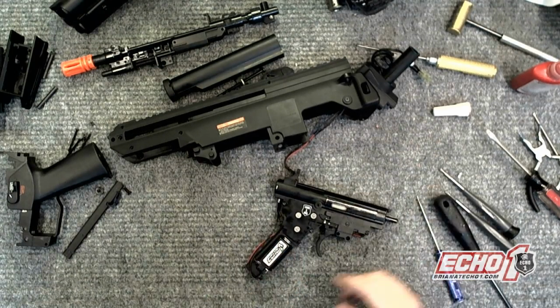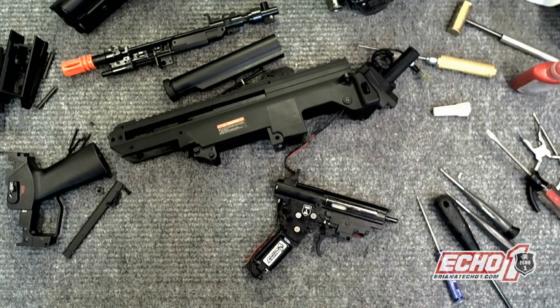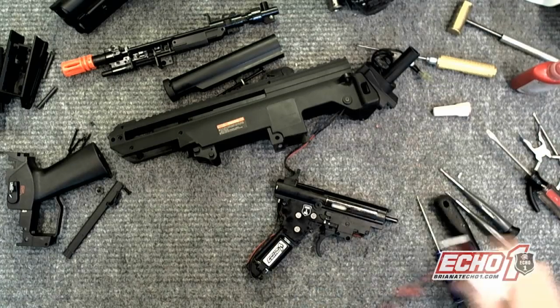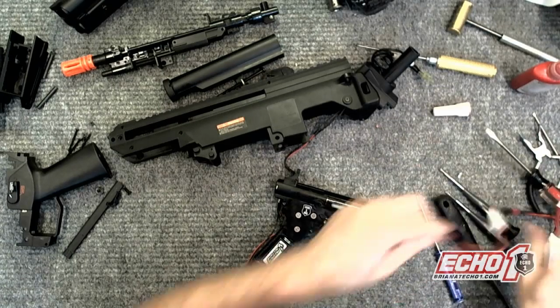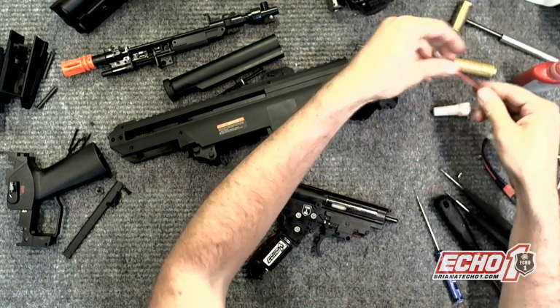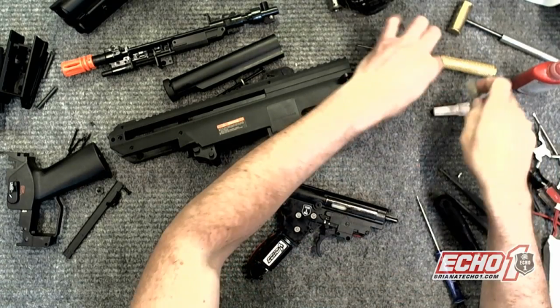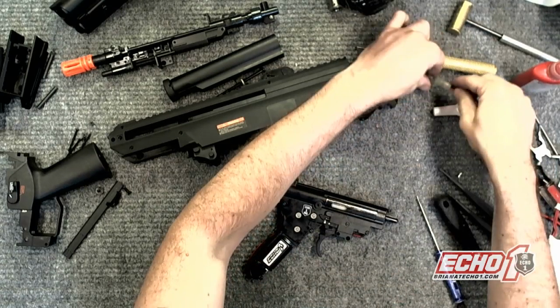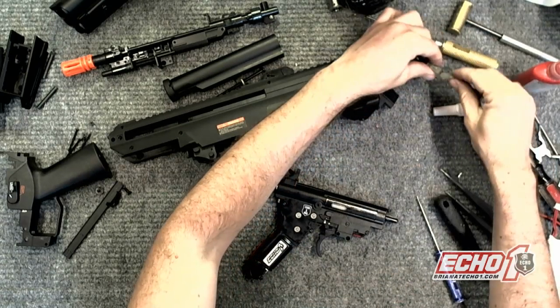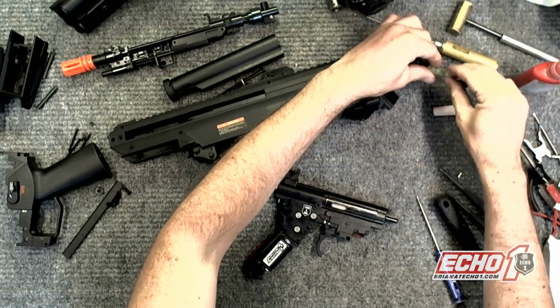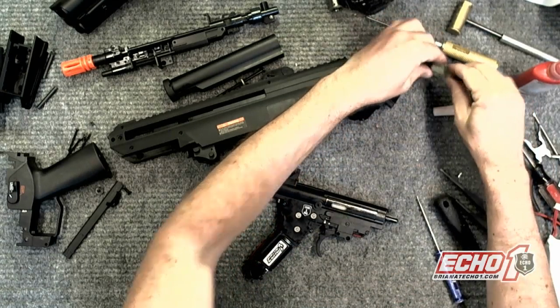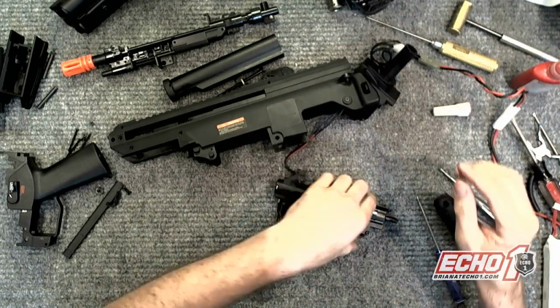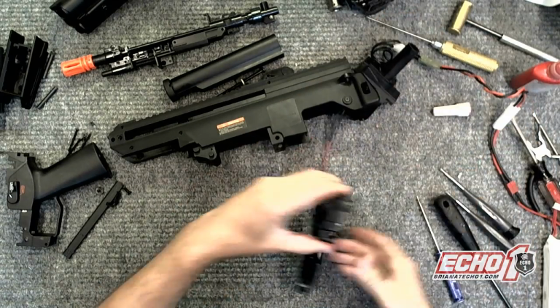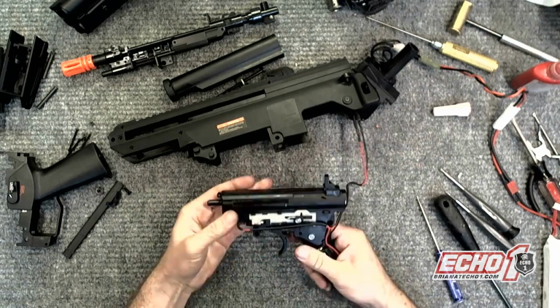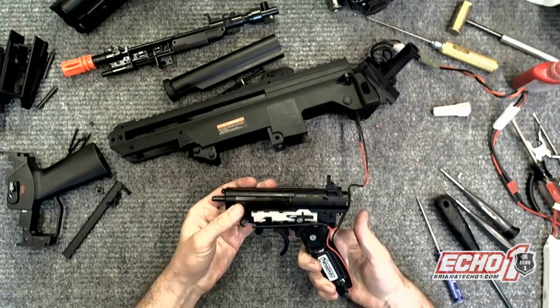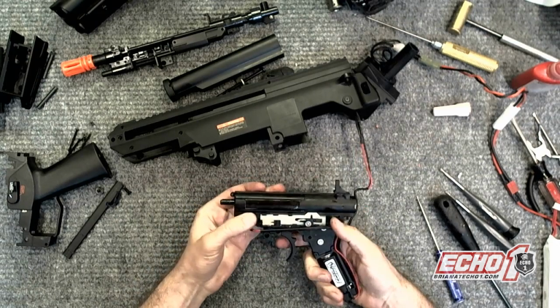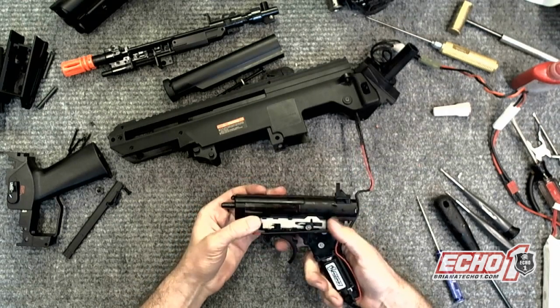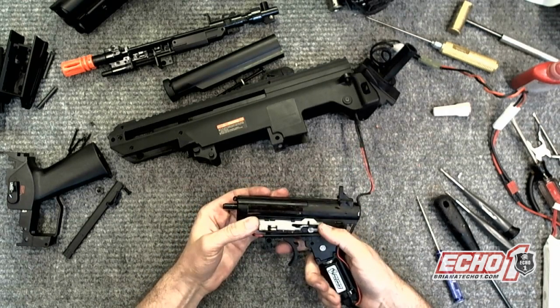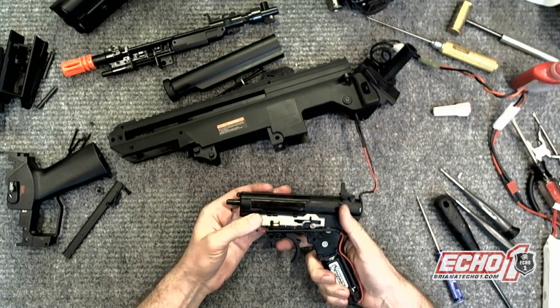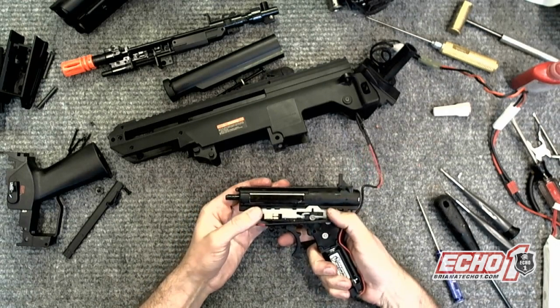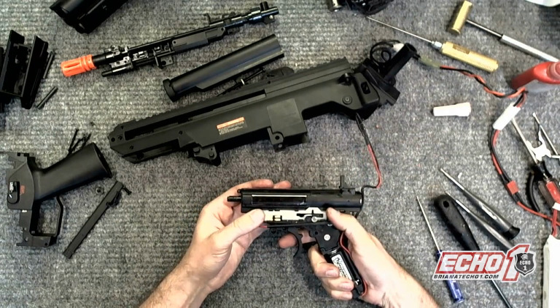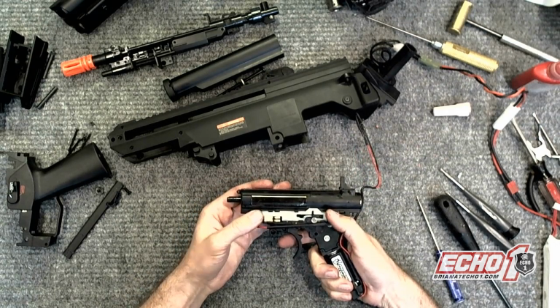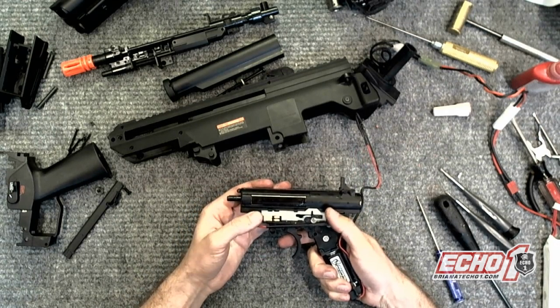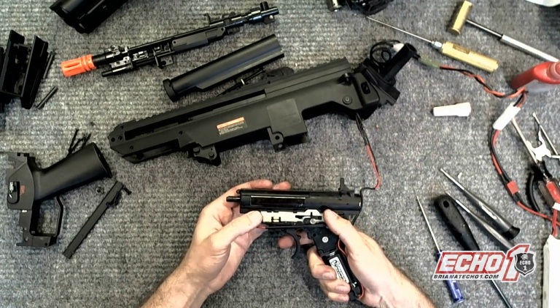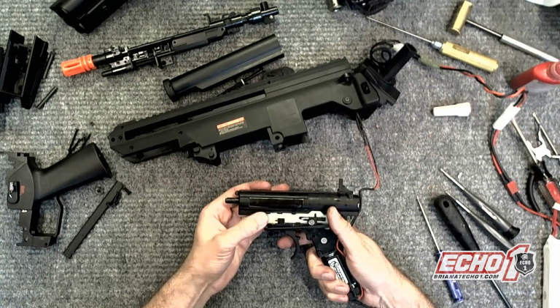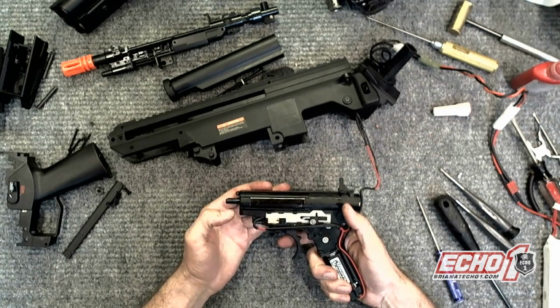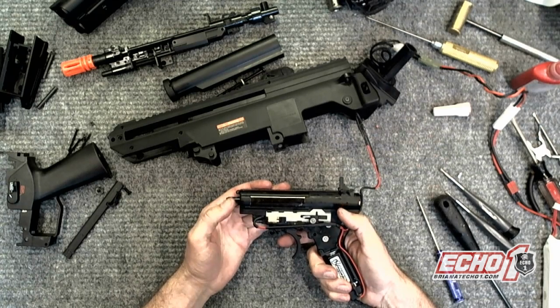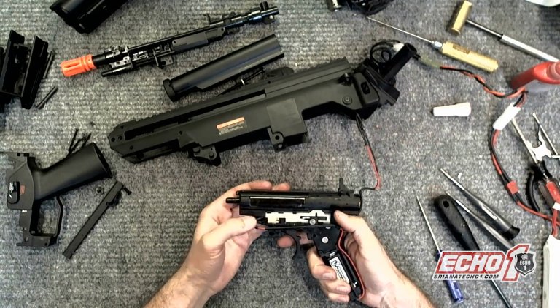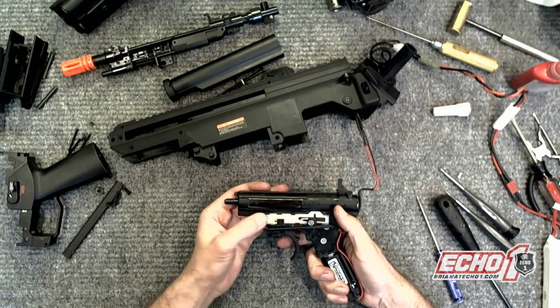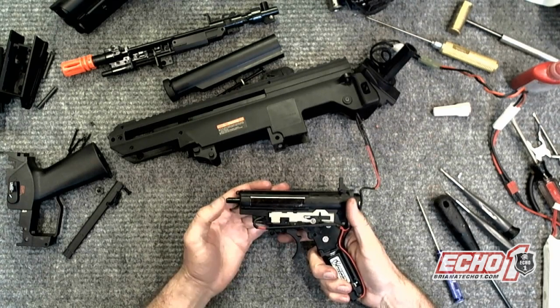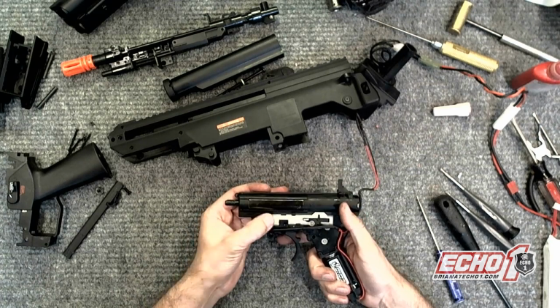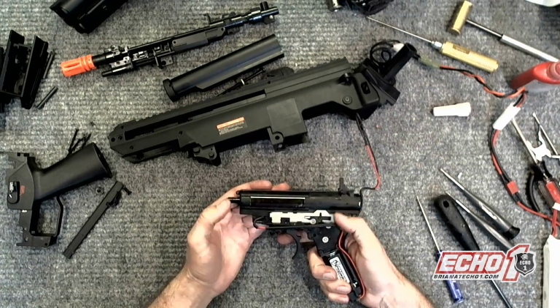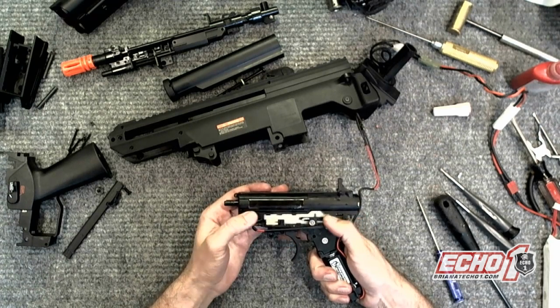Let me go ahead and plug this in. So far it's not shooting. Before, when it was on safe it wouldn't shoot. Now it's on semi — not shooting. Full auto — not shooting. That's good.